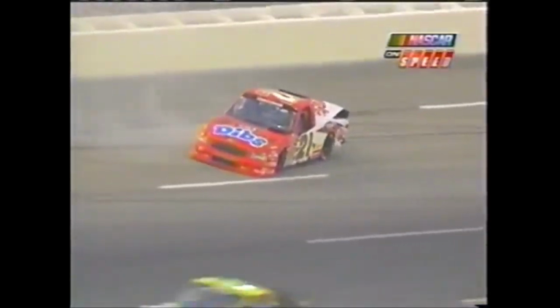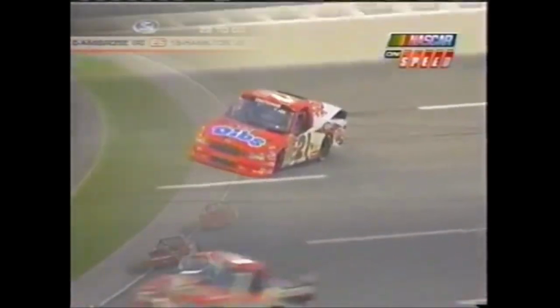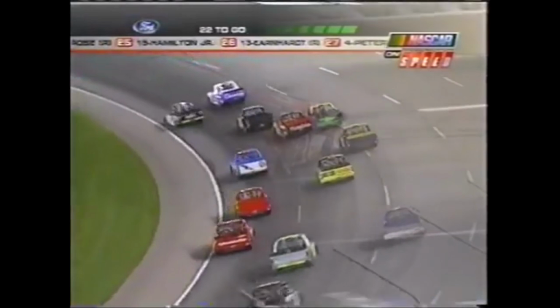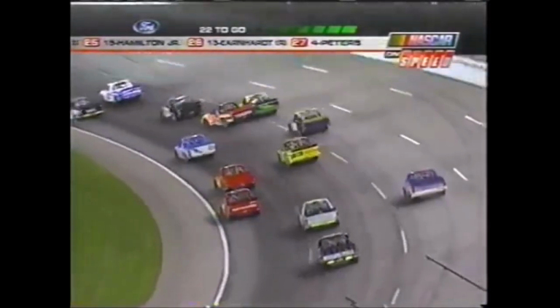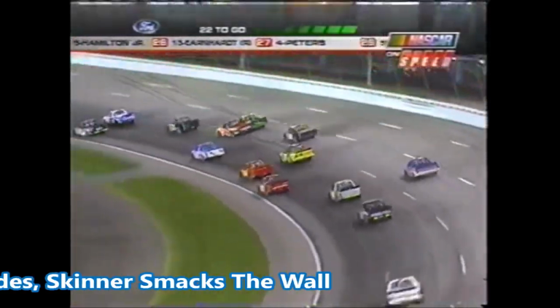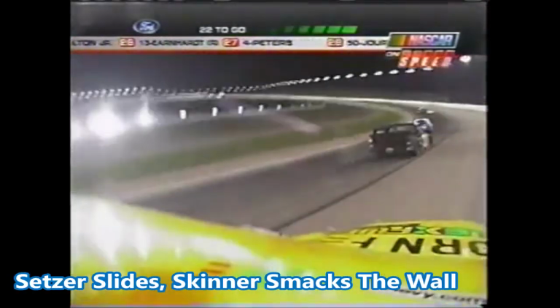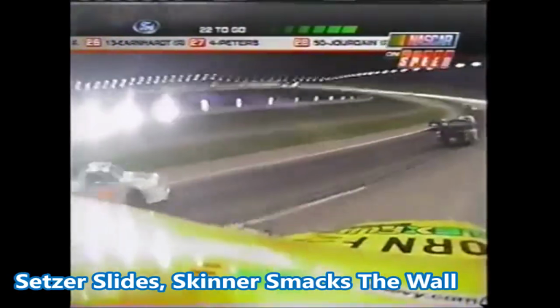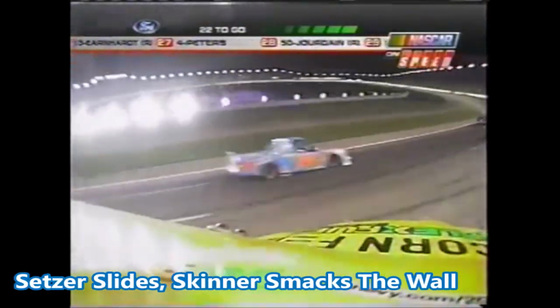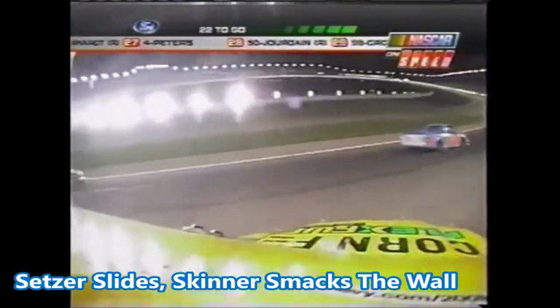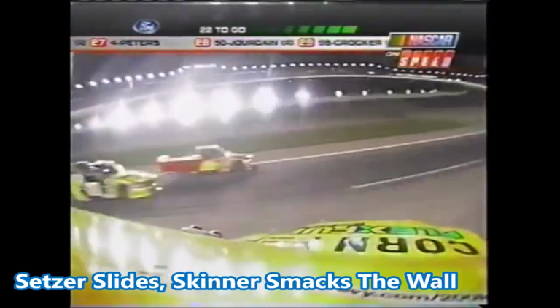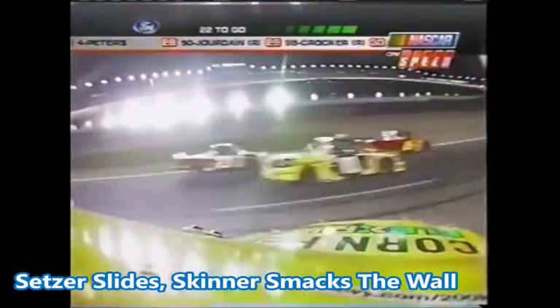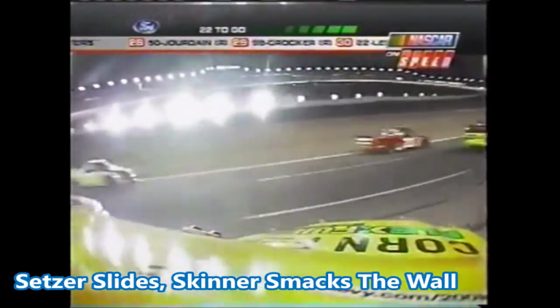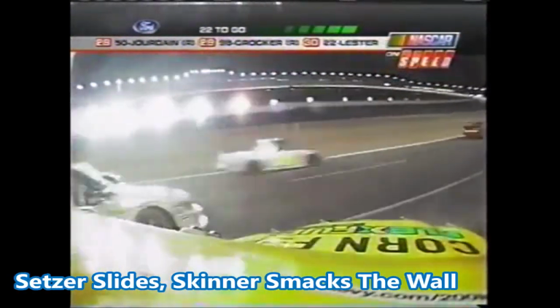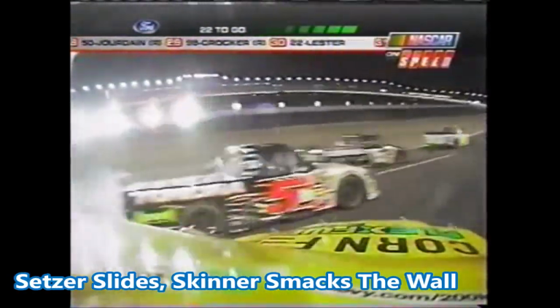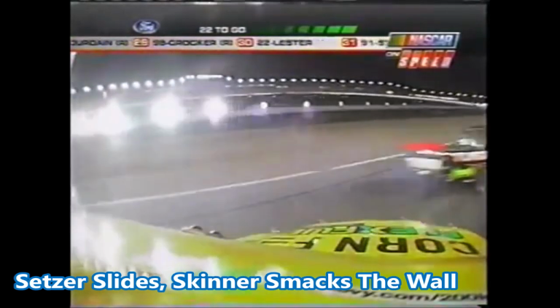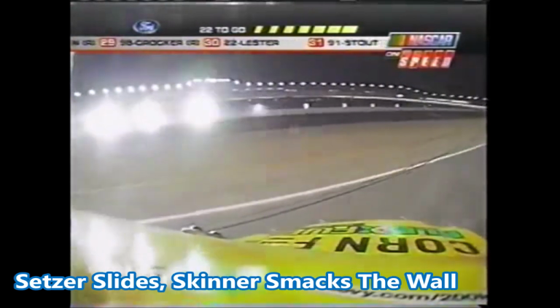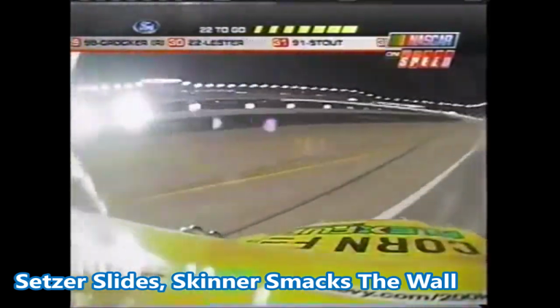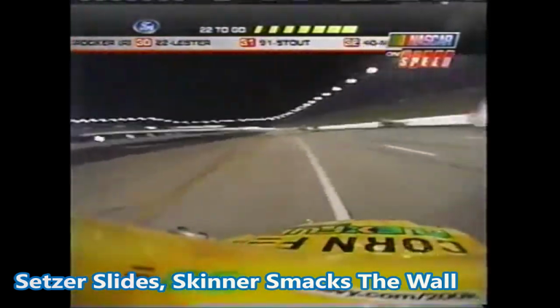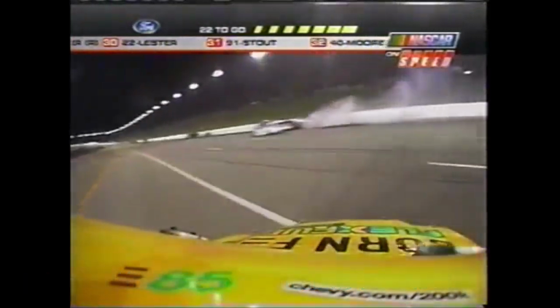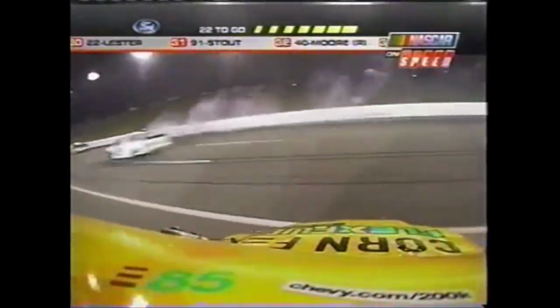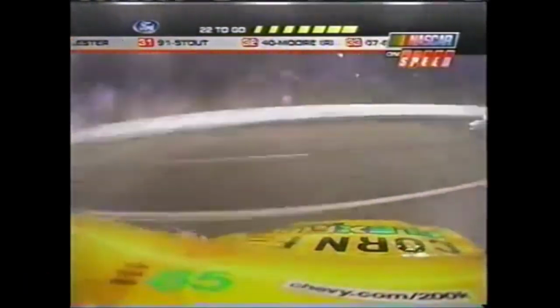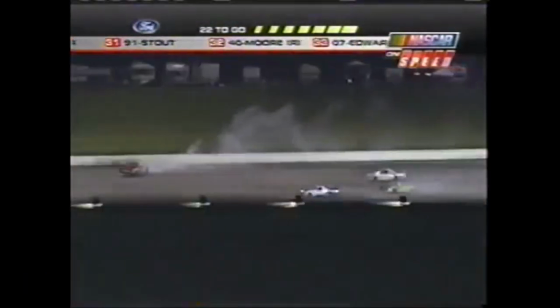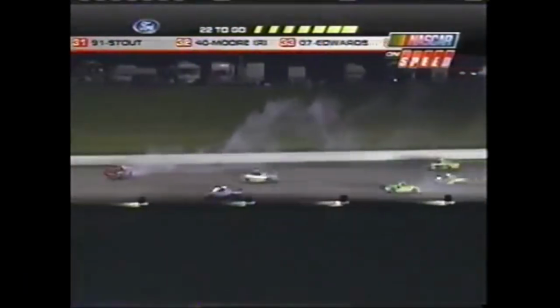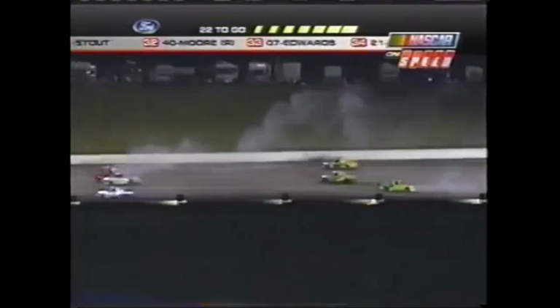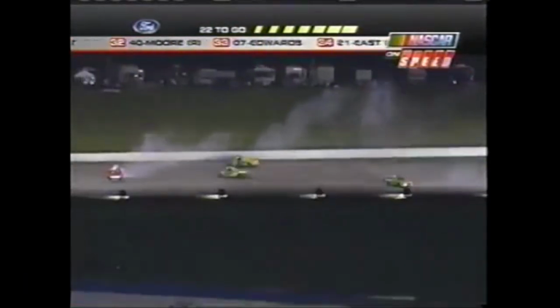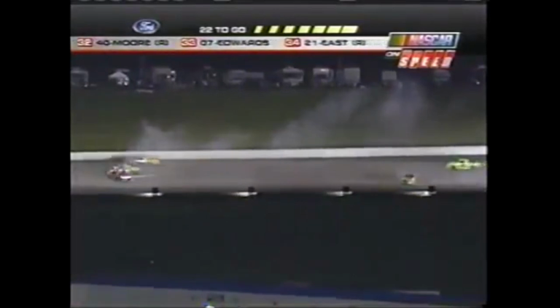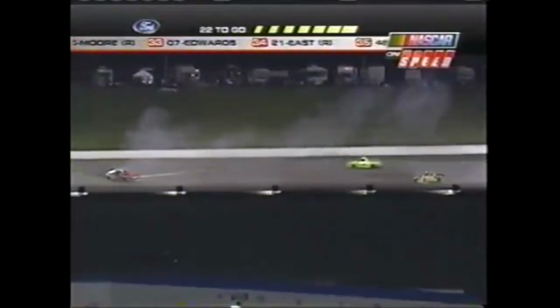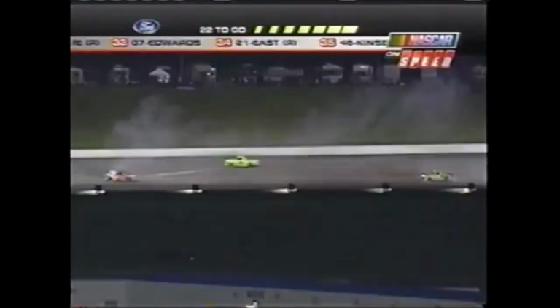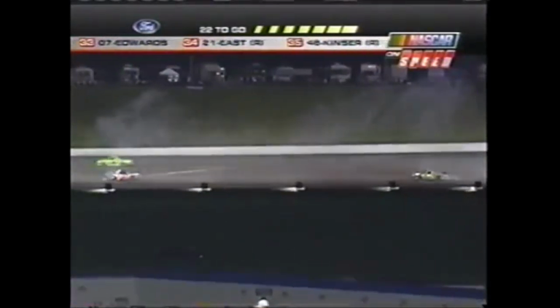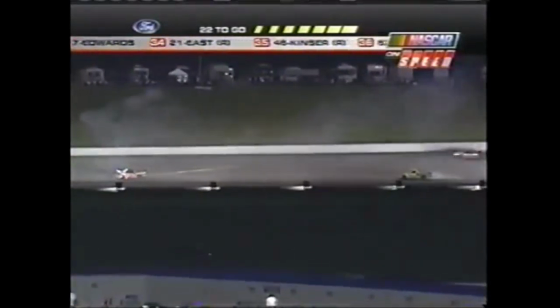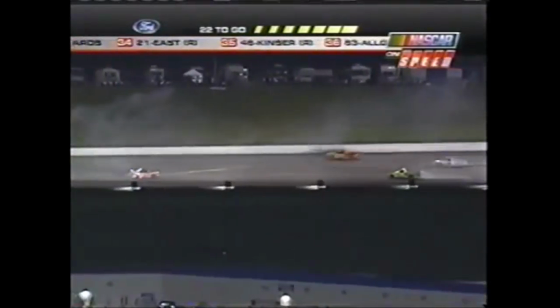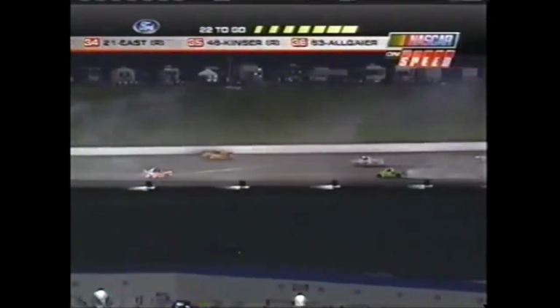Mike Skinner — he's getting loose. Skinner got loose. He got into the back of the 85. We're riding along with Dennis Setzer as he slides sideways down the backstretch. Looks like Mike Skinner may have made some contact with the outside wall — he did. That's Mike Skinner, left of your screen.